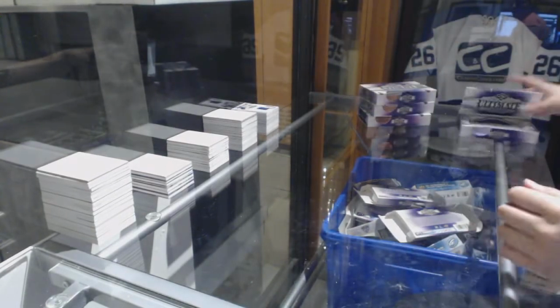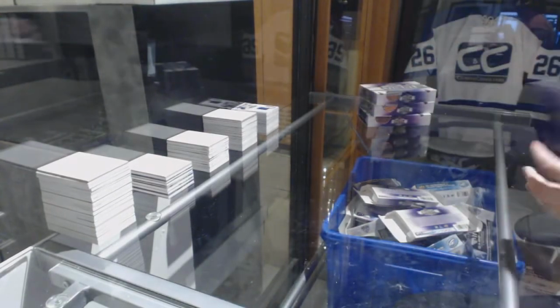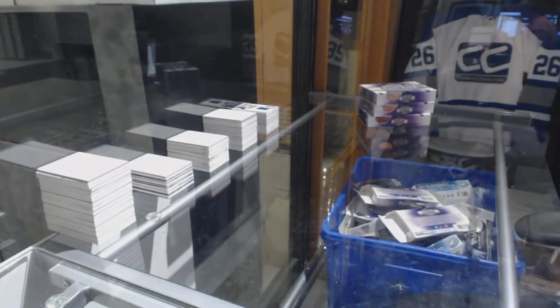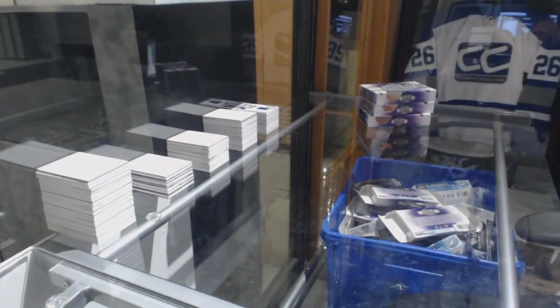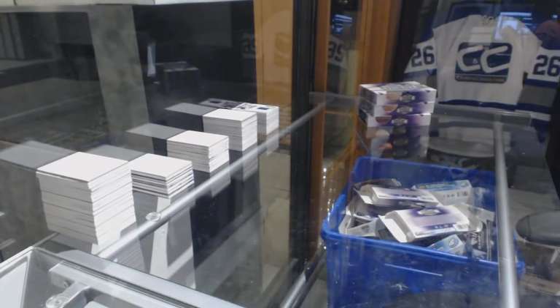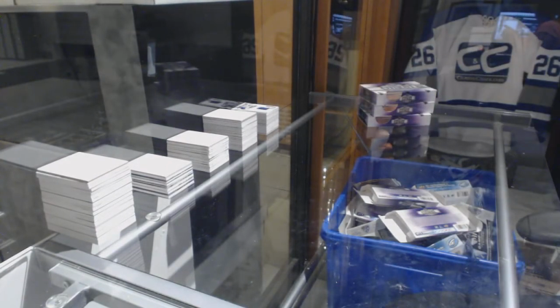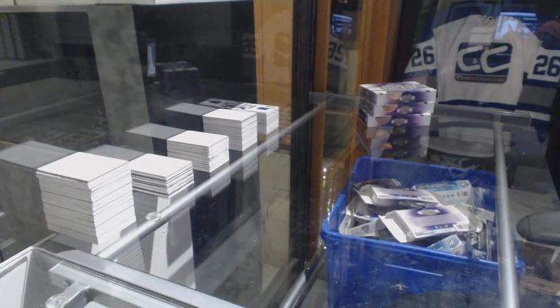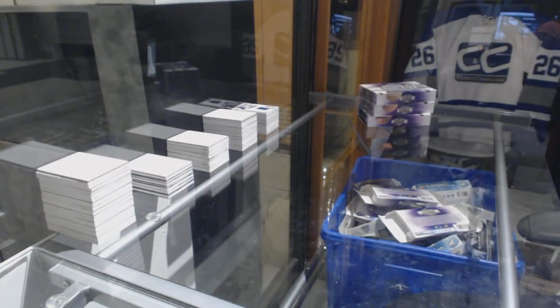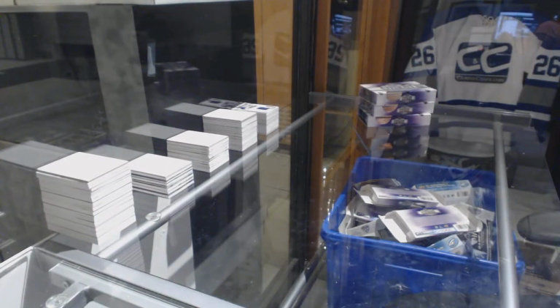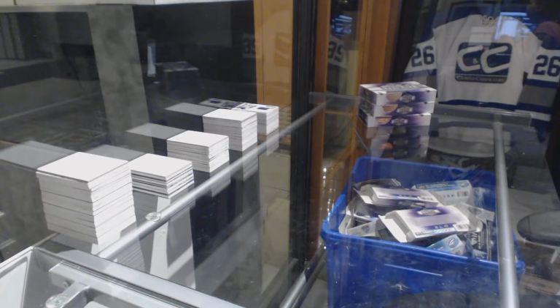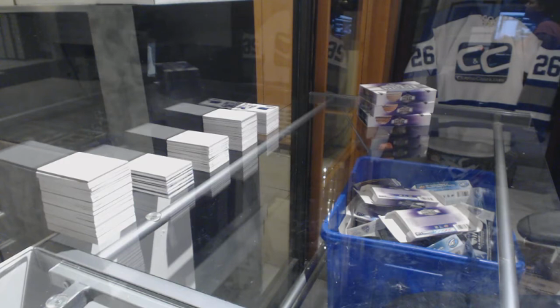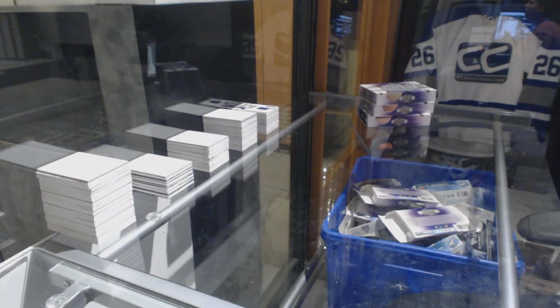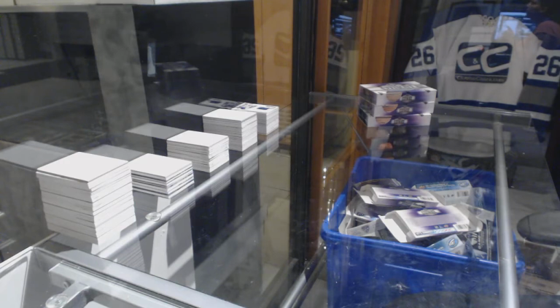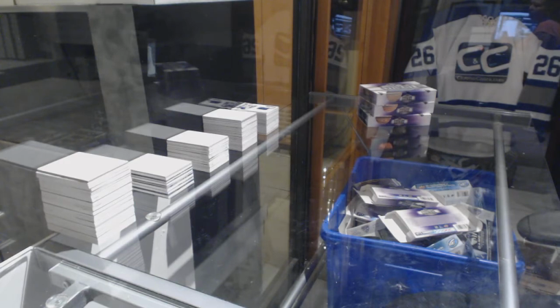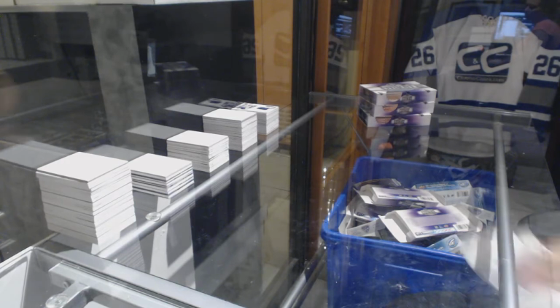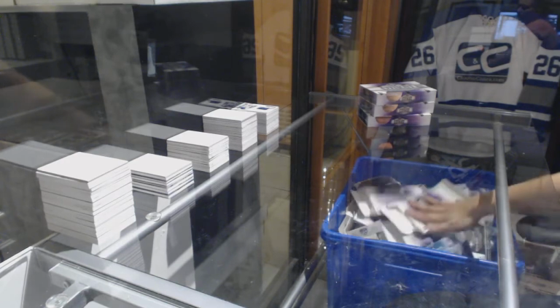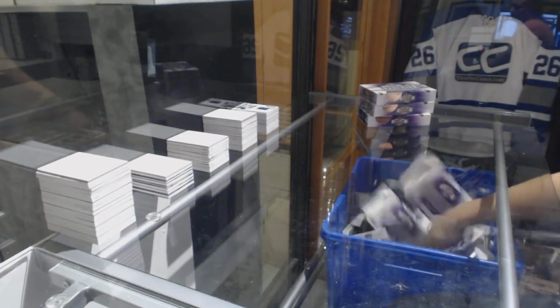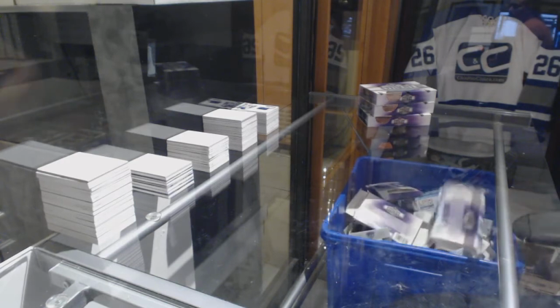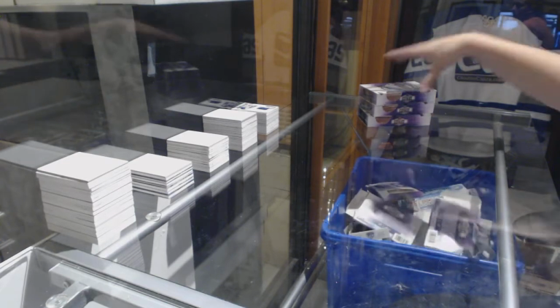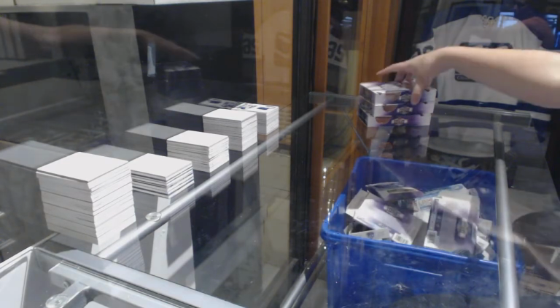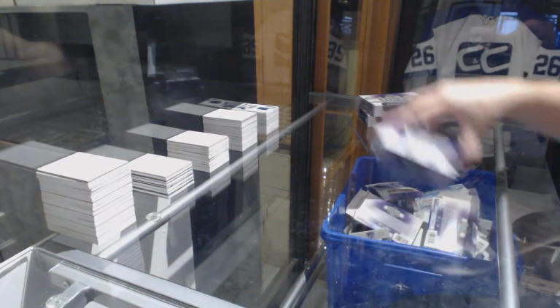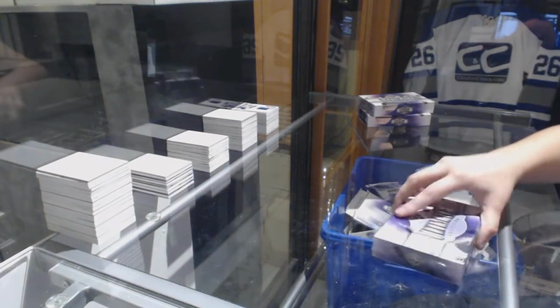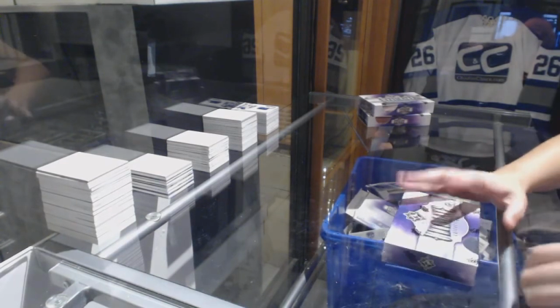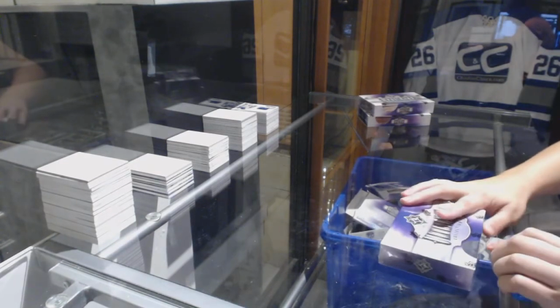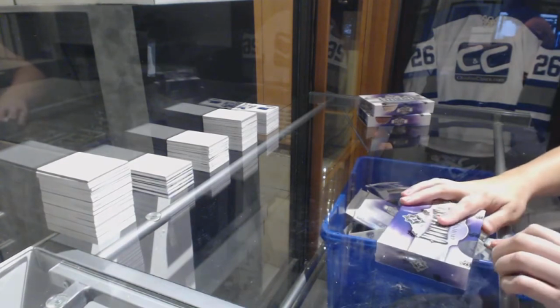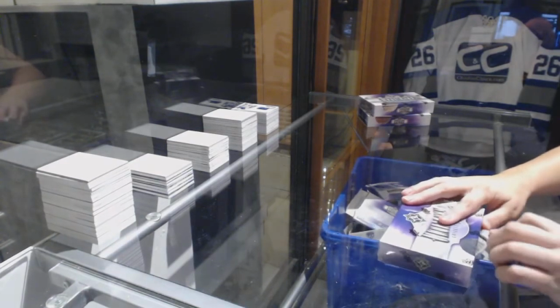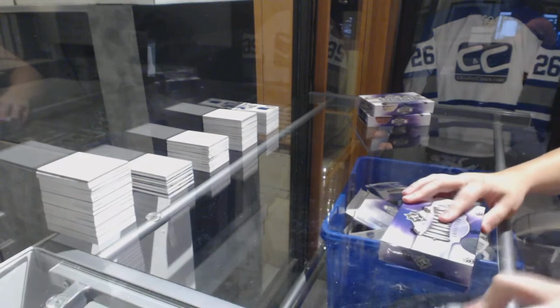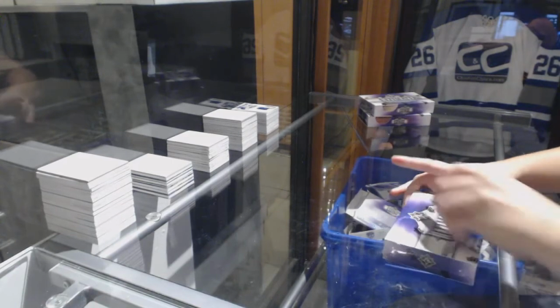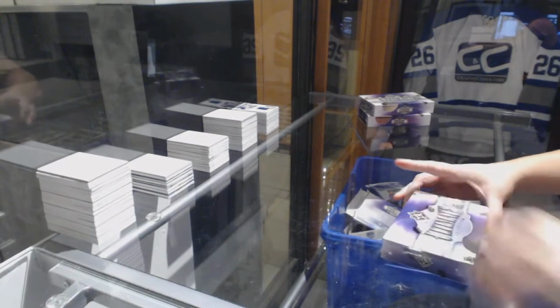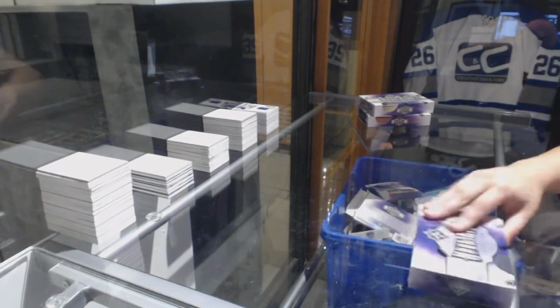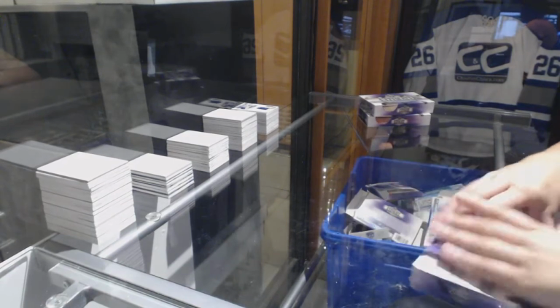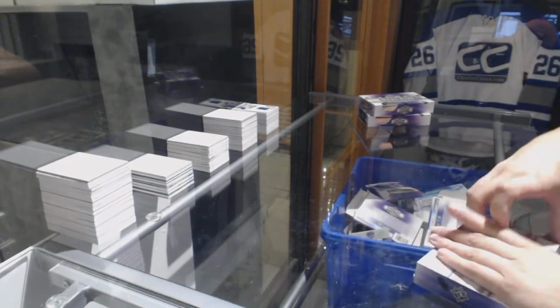Three boxes to go. Just the one jersey so far, Tommy boy. But I'm going to get something else — I feel good about it.